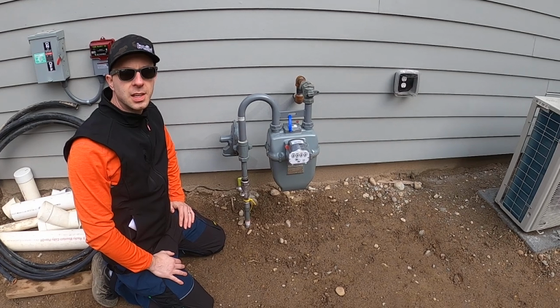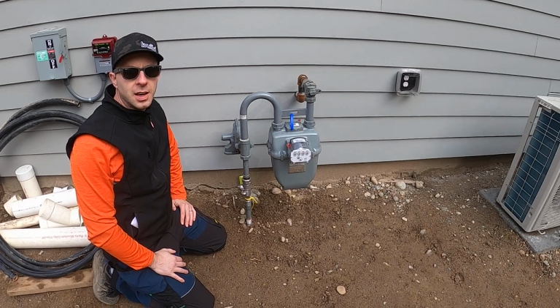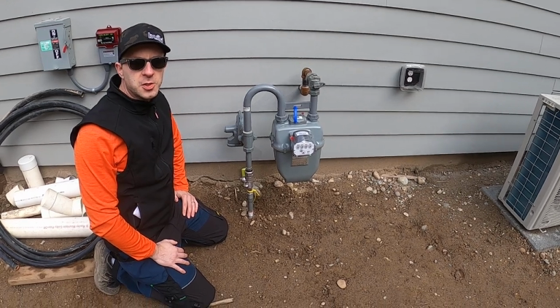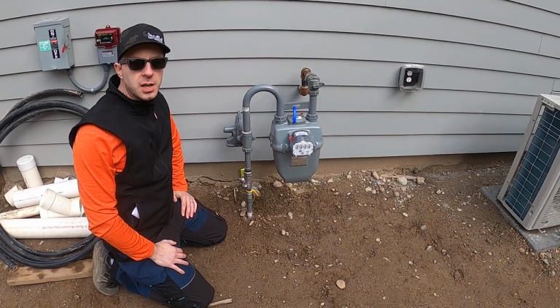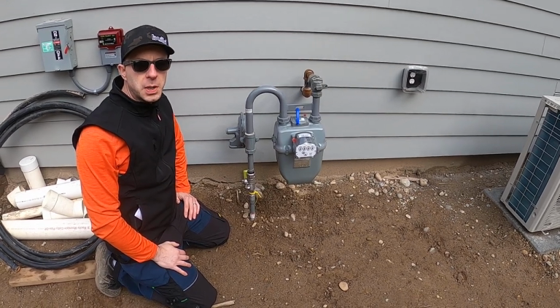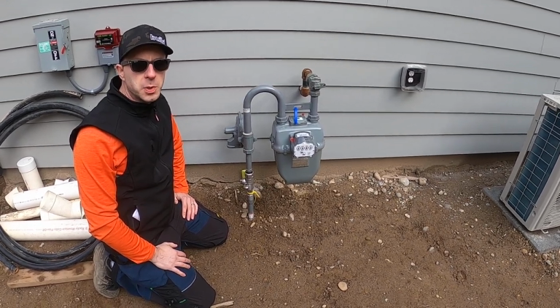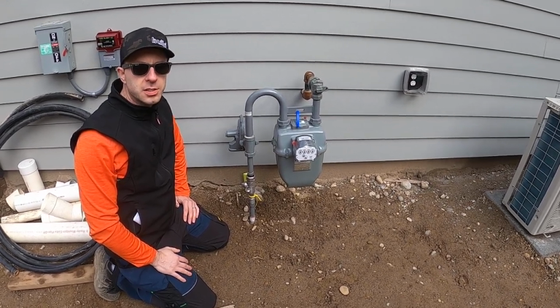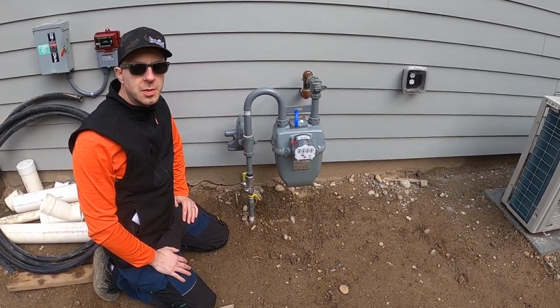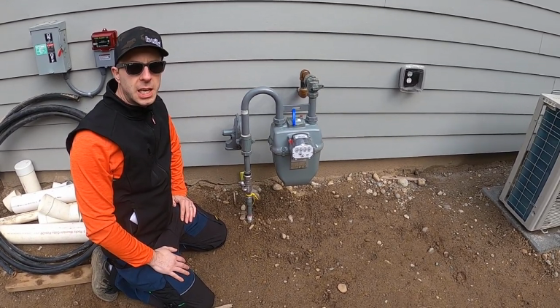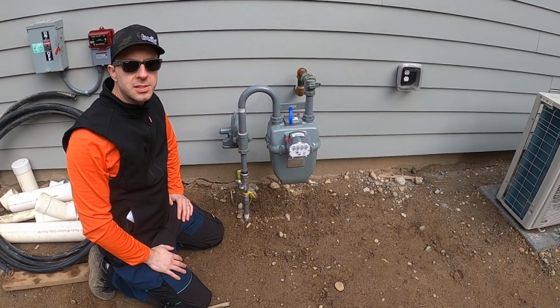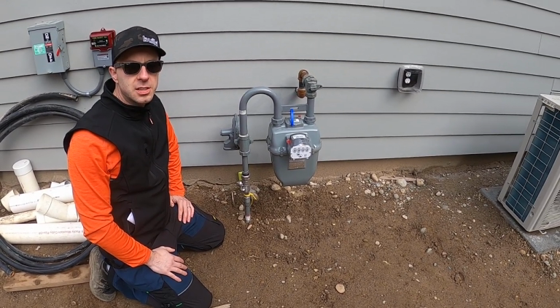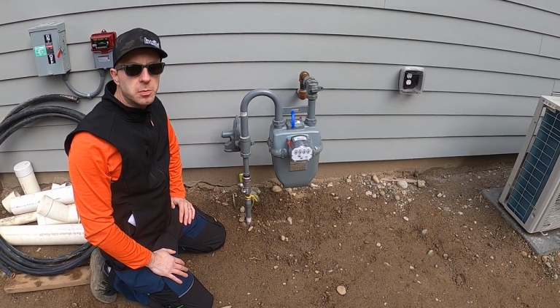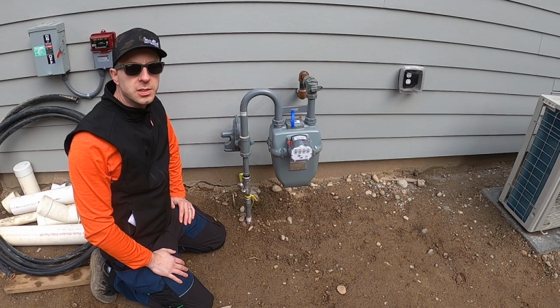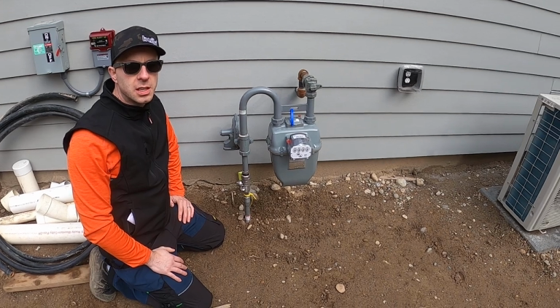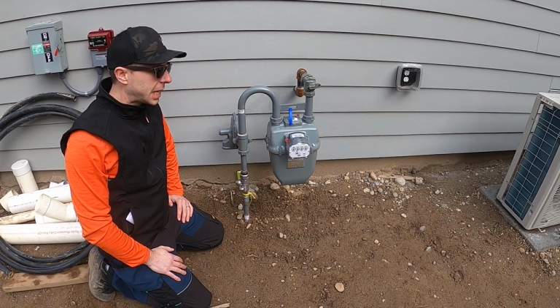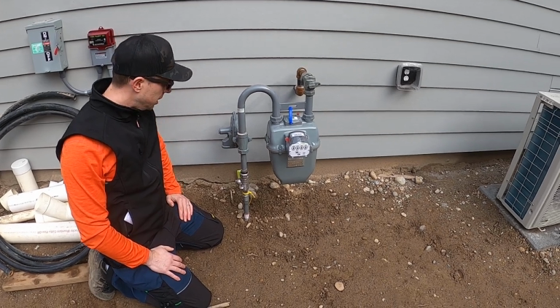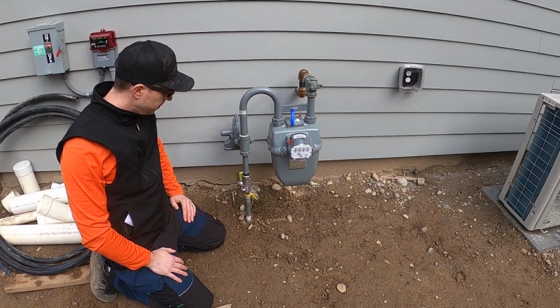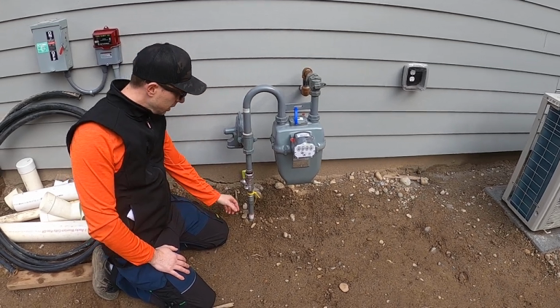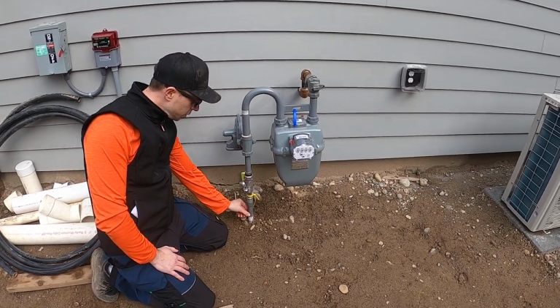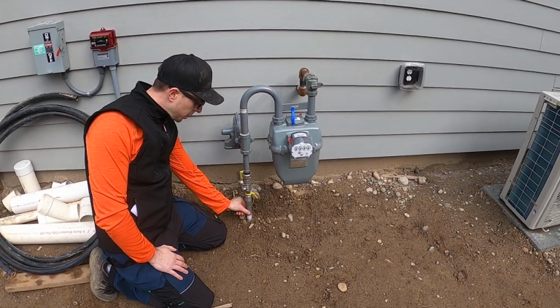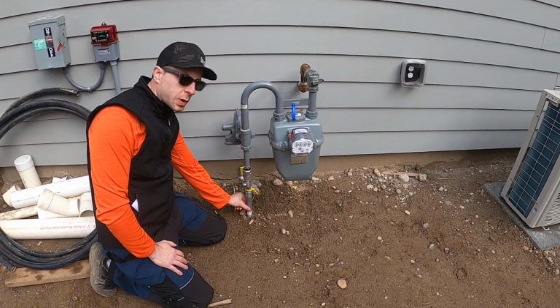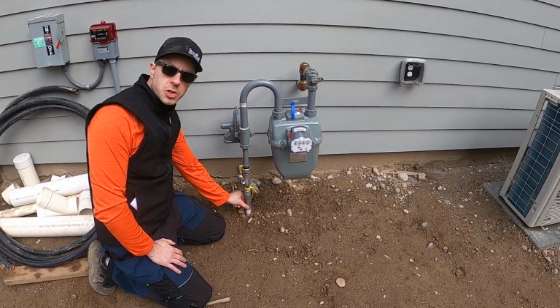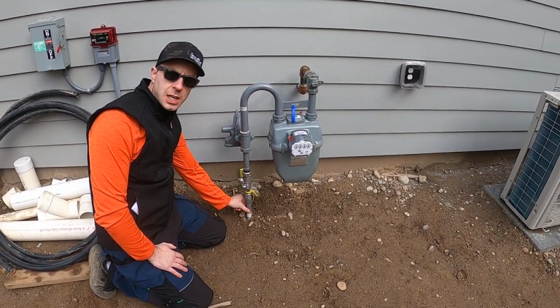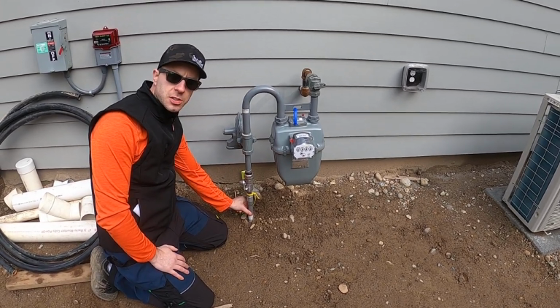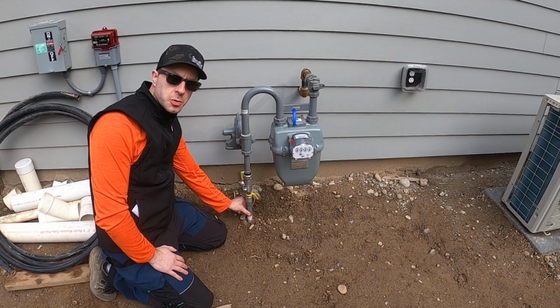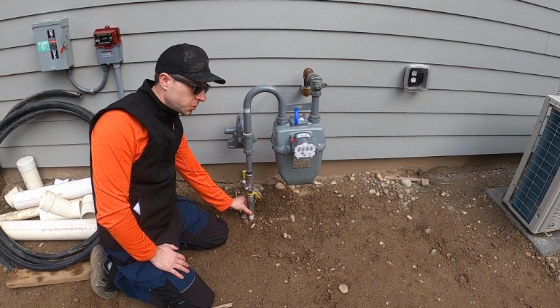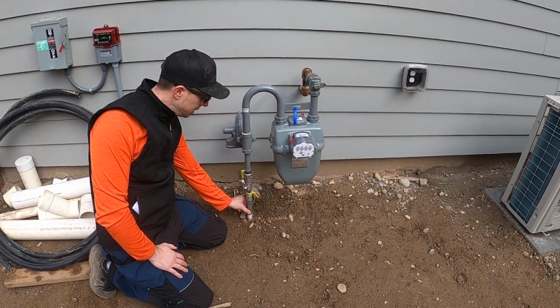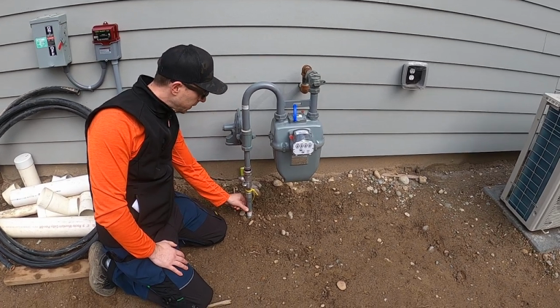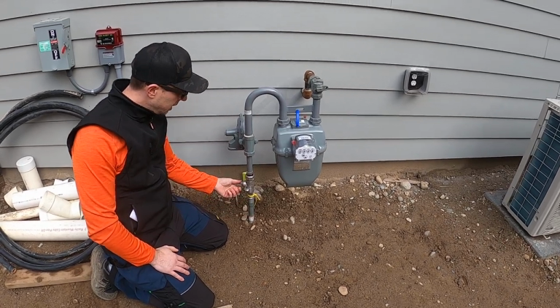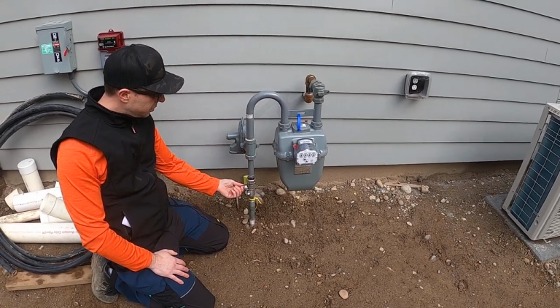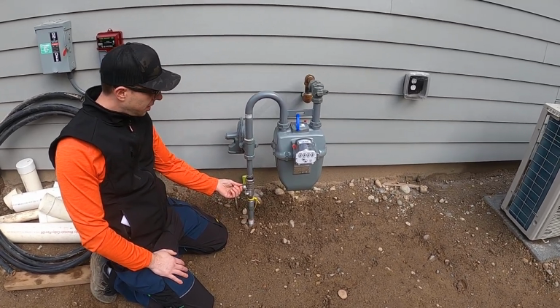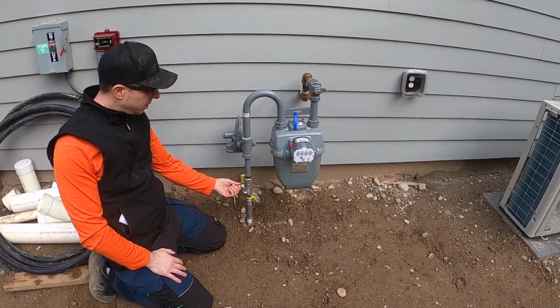Hi, this is Brian with Pioneer Builders. I thought it might be kind of nice to see the different components of a gas meter. So from the ground we have the service line. This comes from the utility, and here's the shutoff valve.